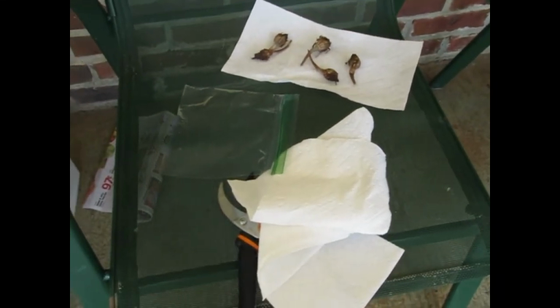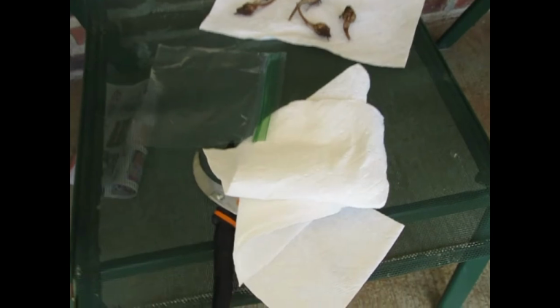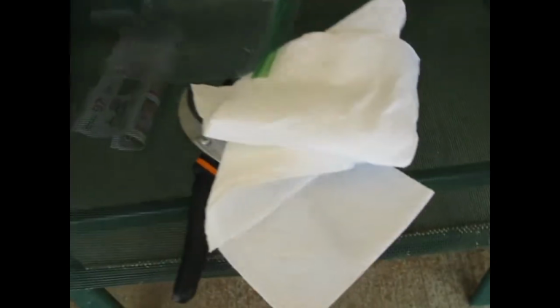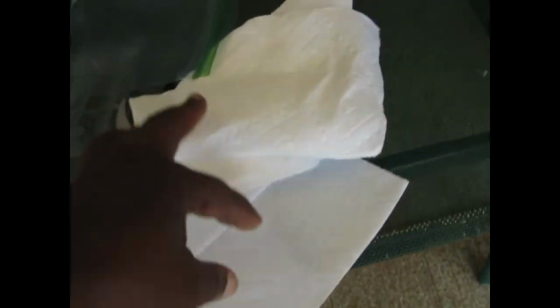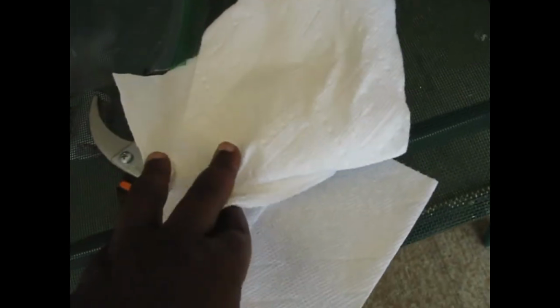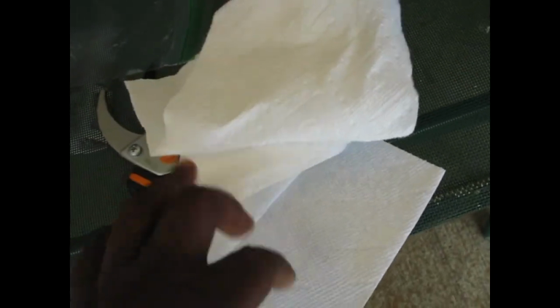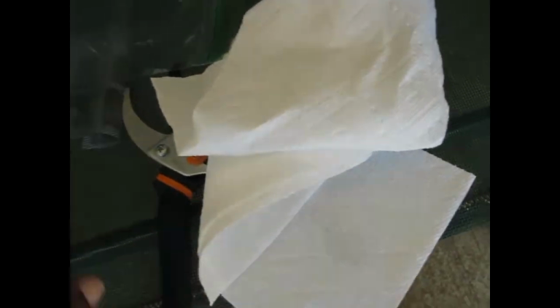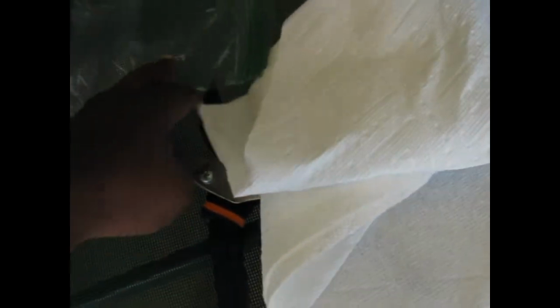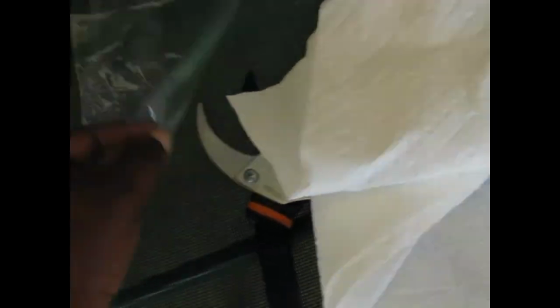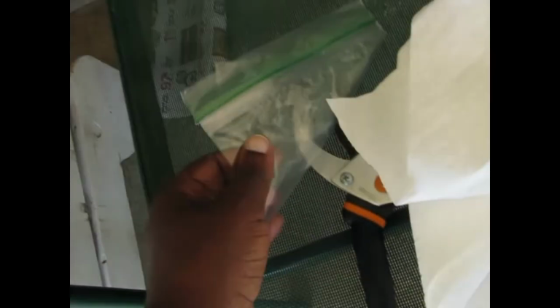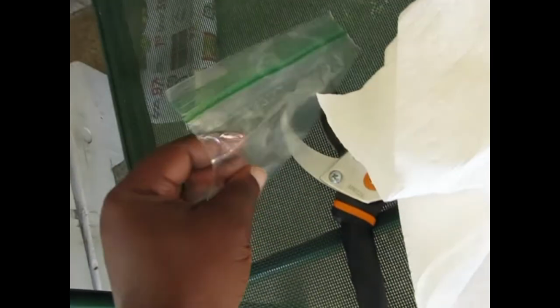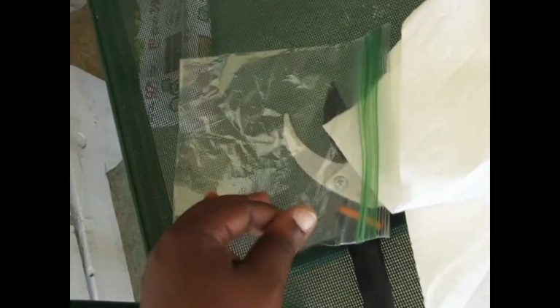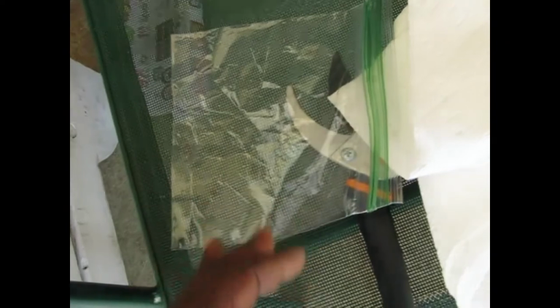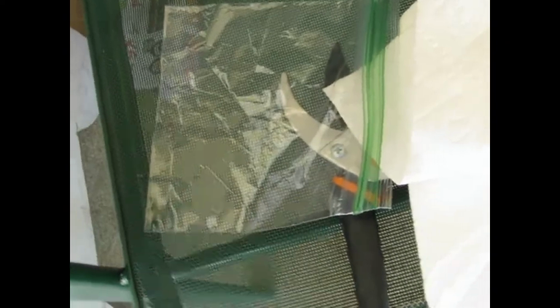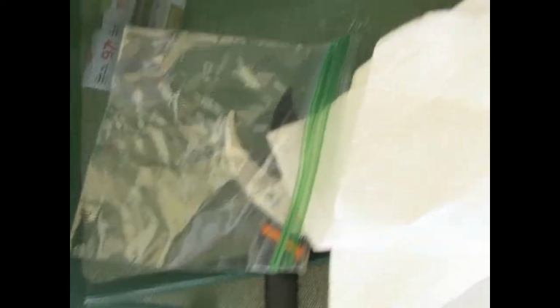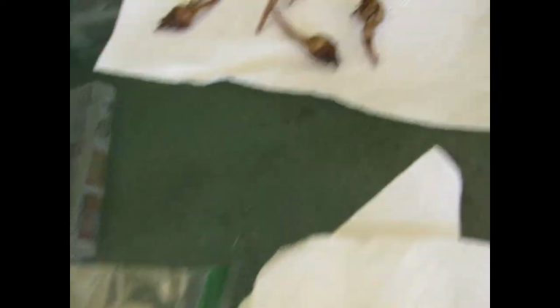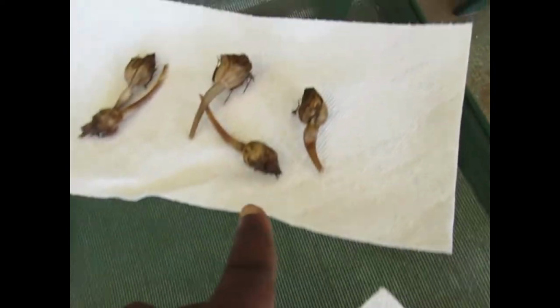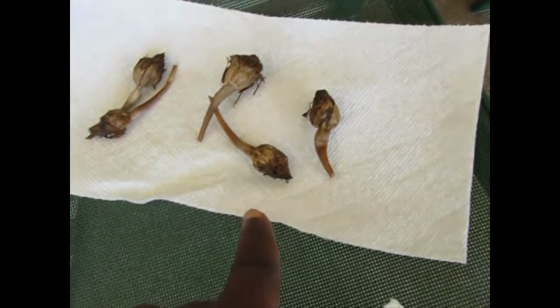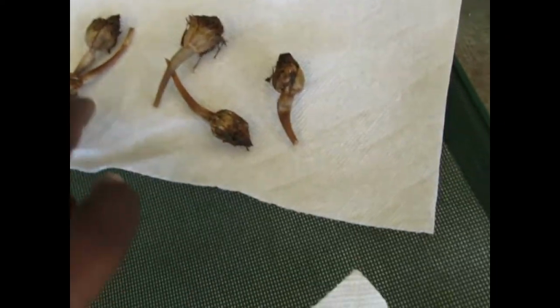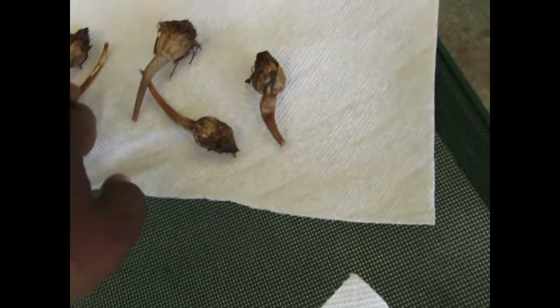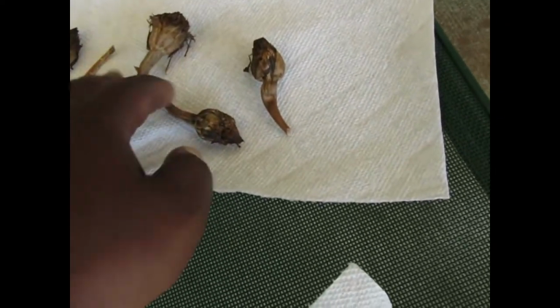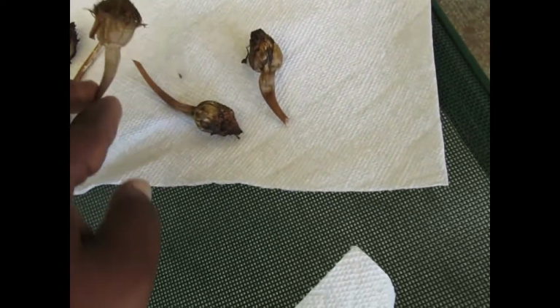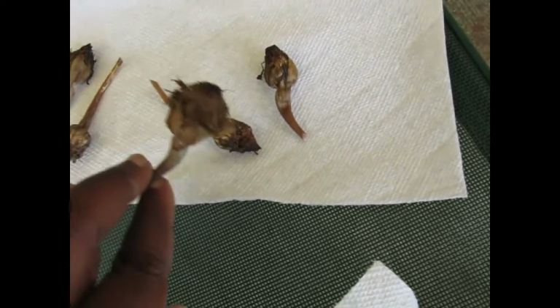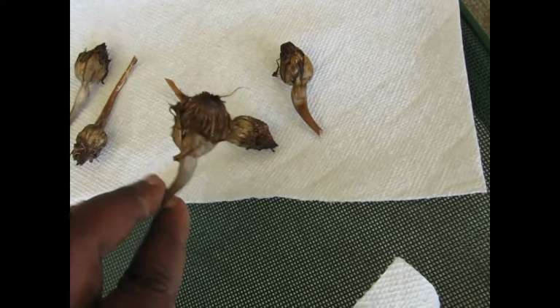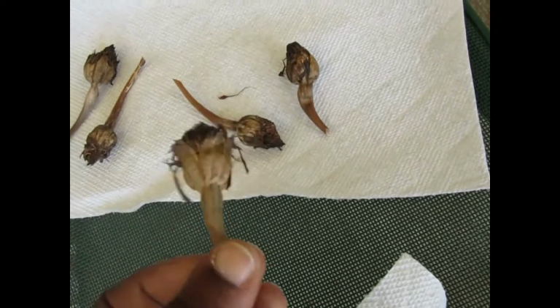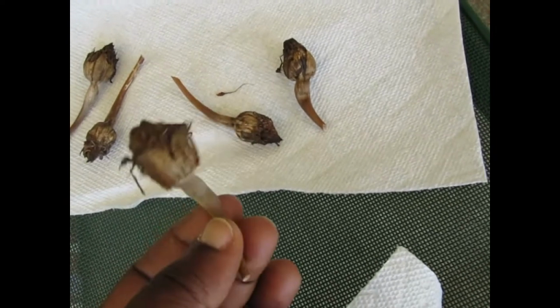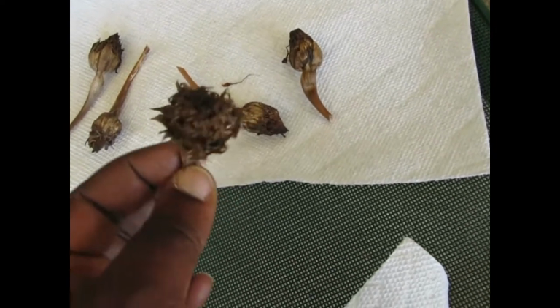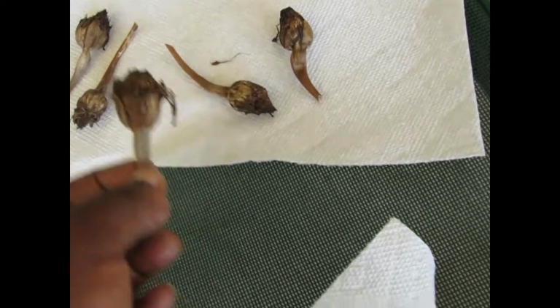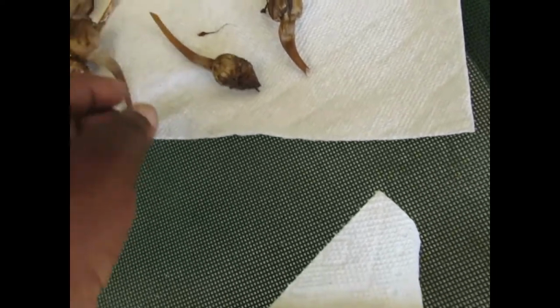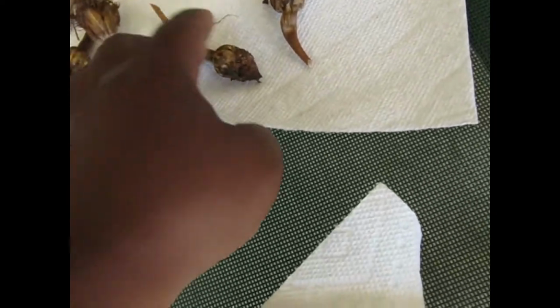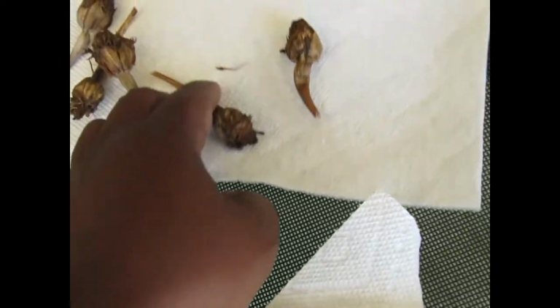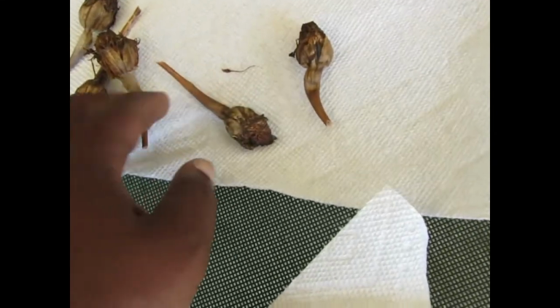Now, I've got some paper towels, a little baggie to hold my seeds, and a few cut marigold flowers that are kind of dry.